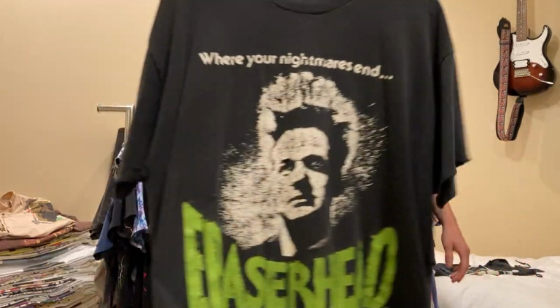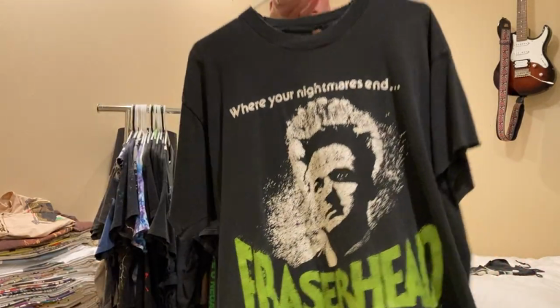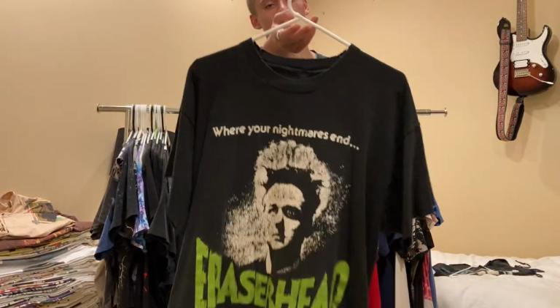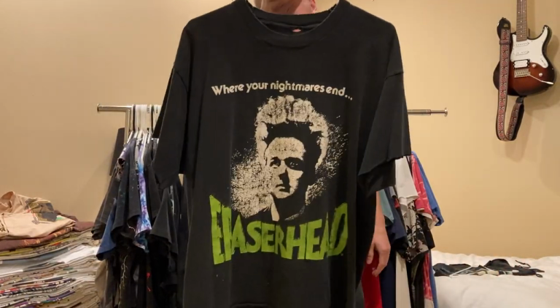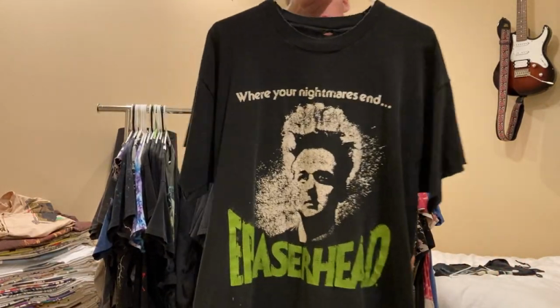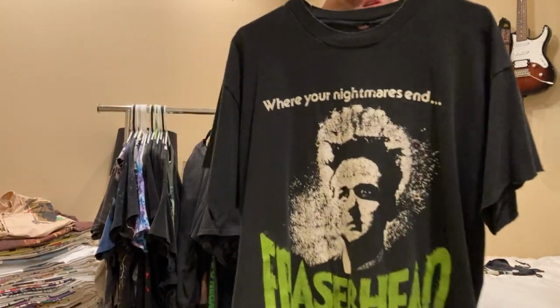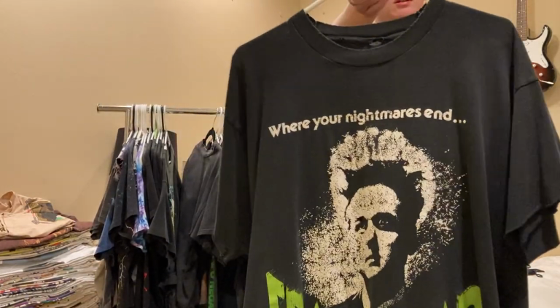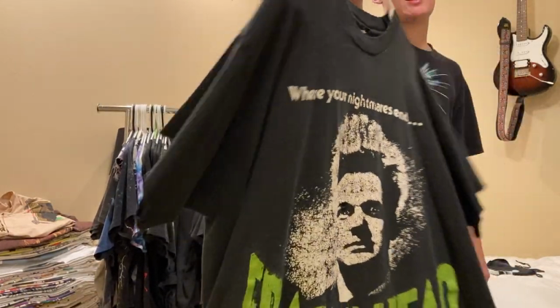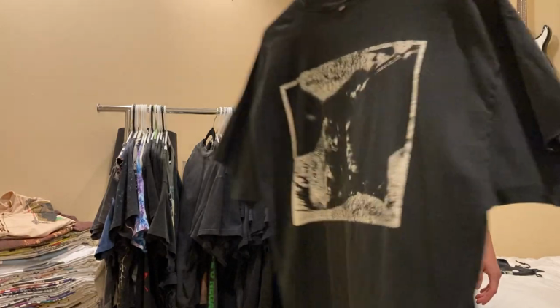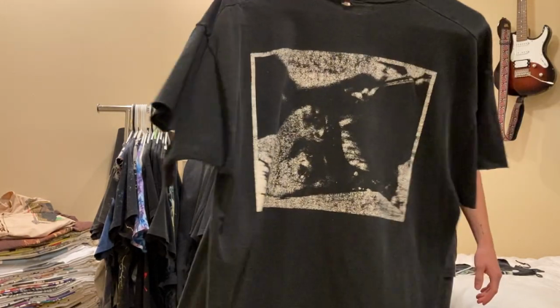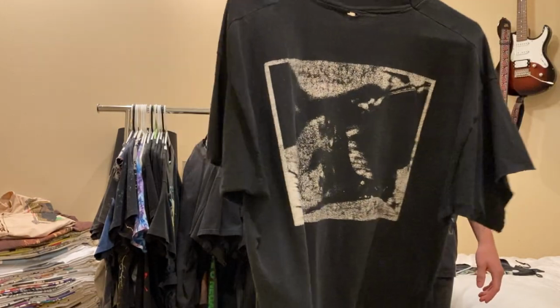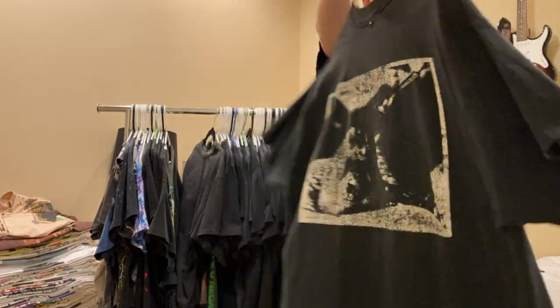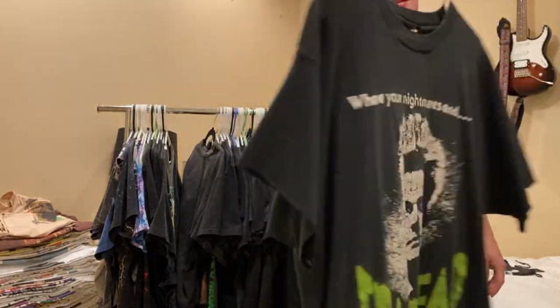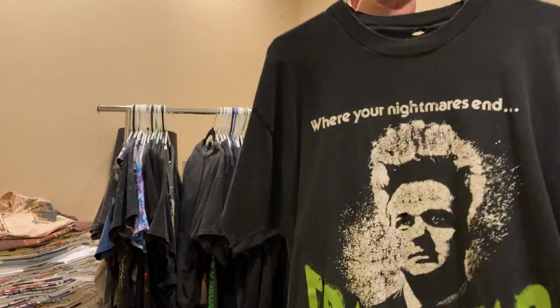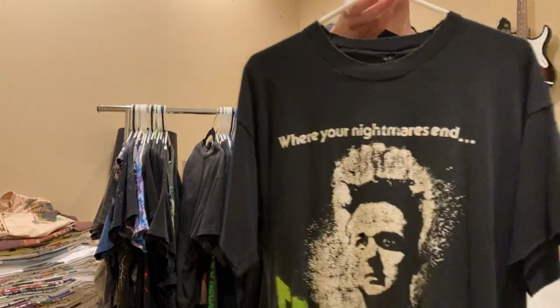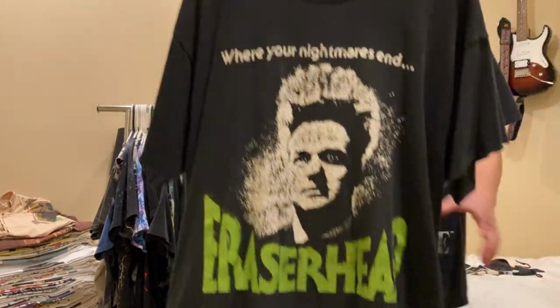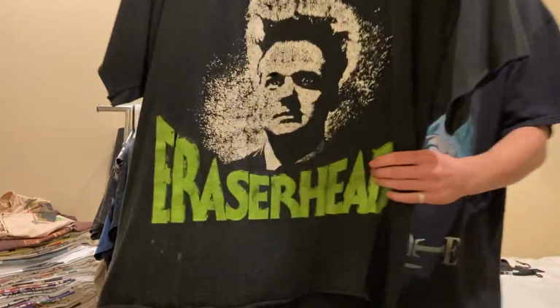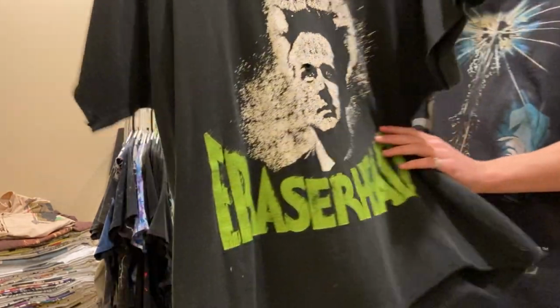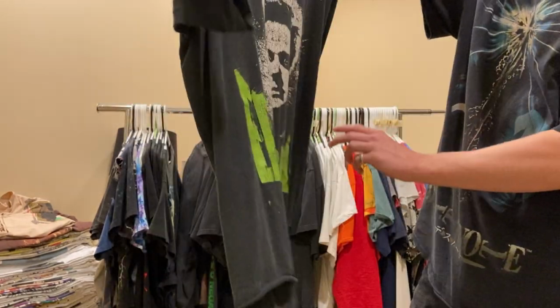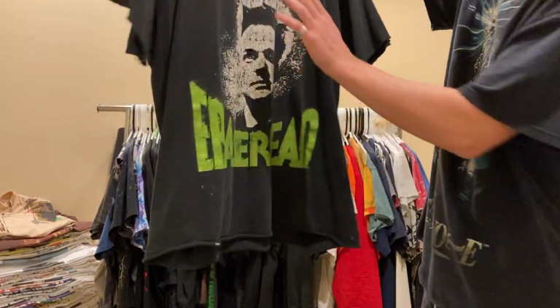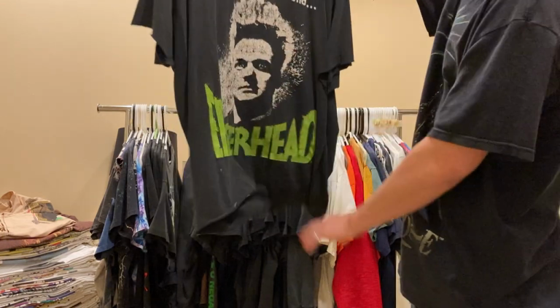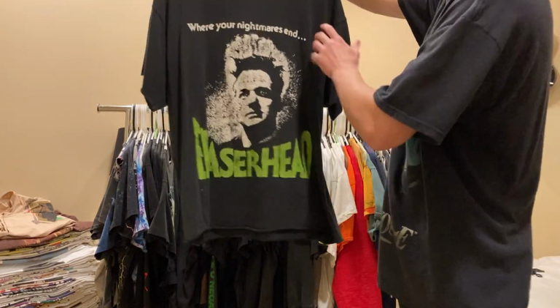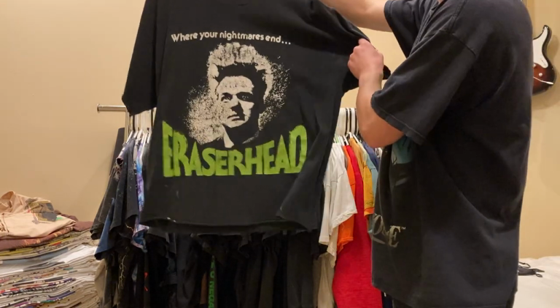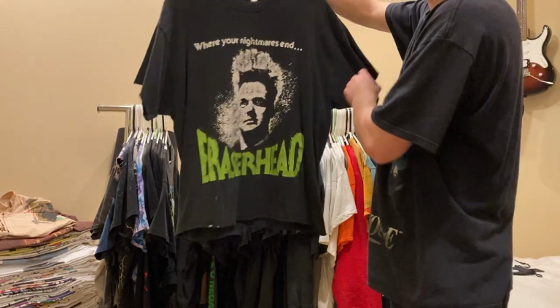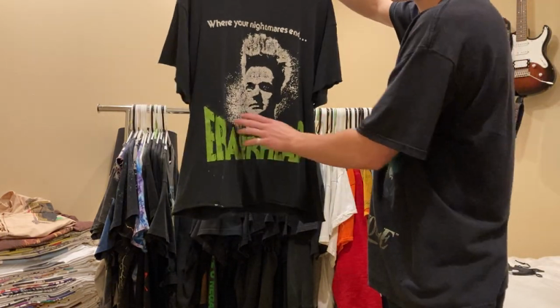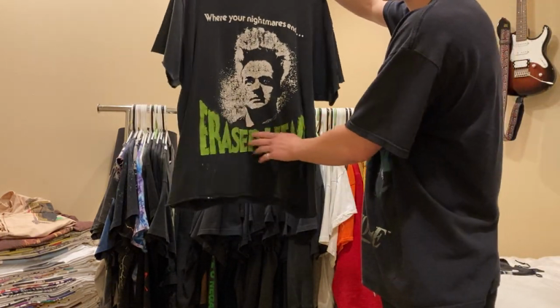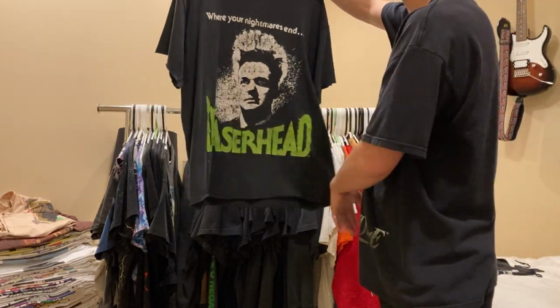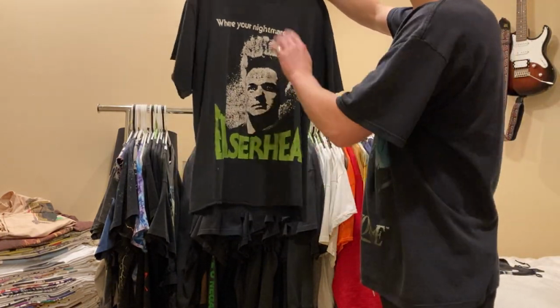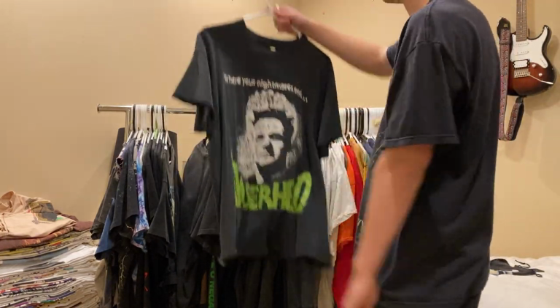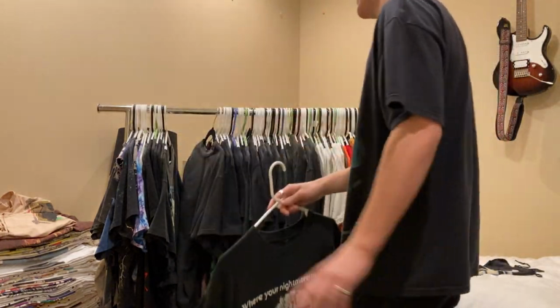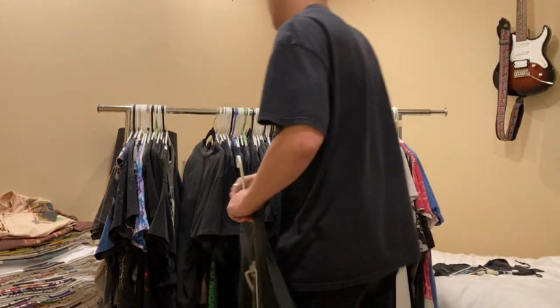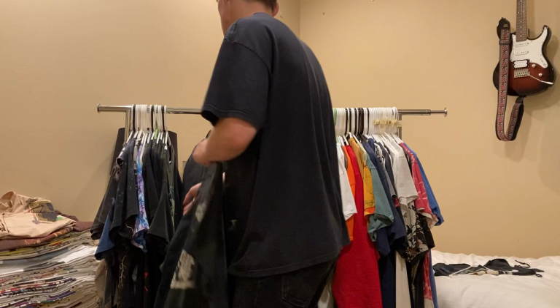Next up, Eraserhead, David Lynch movie tee. Double sided - 'Where your nightmares end.' Just insane graphic. It's a chopper and super thin, super worn. Love this tee.